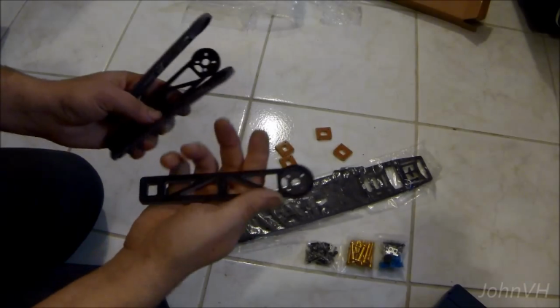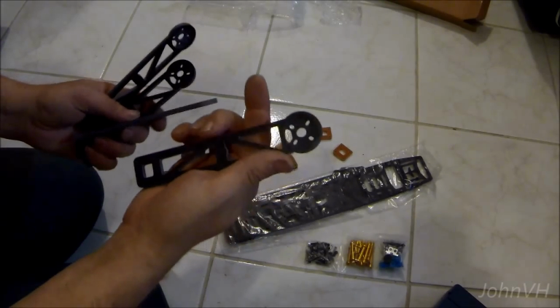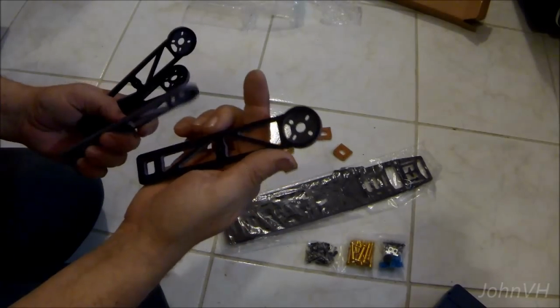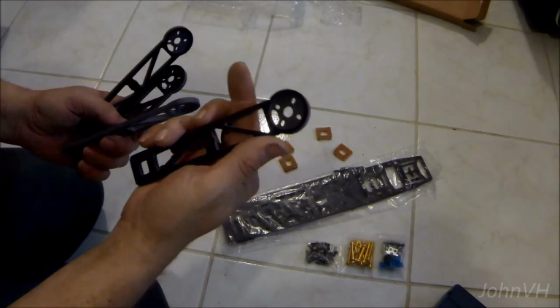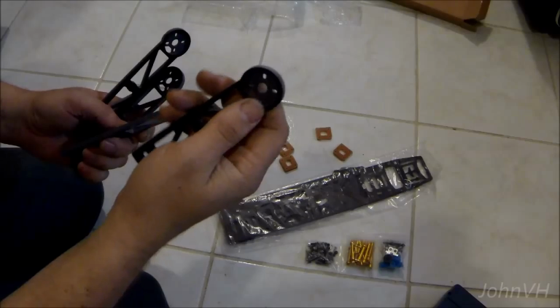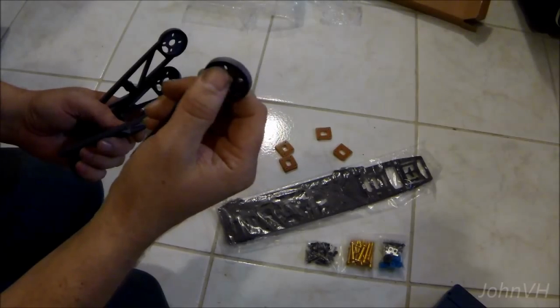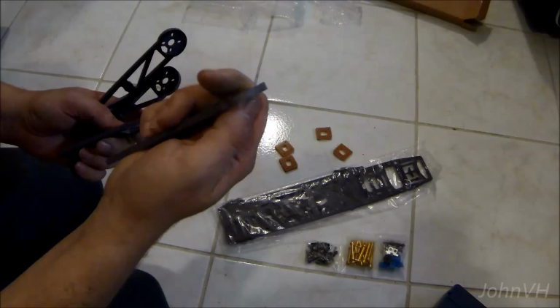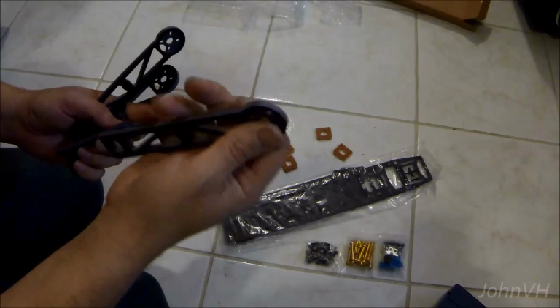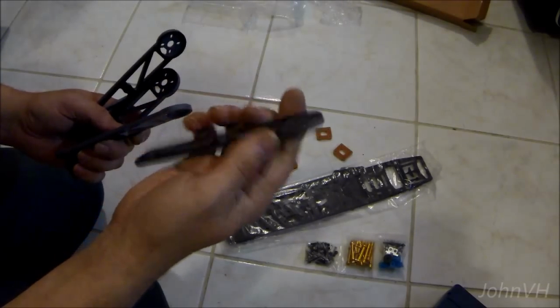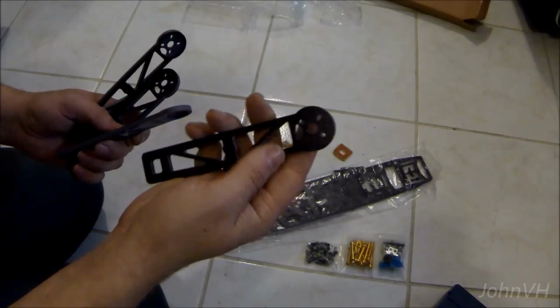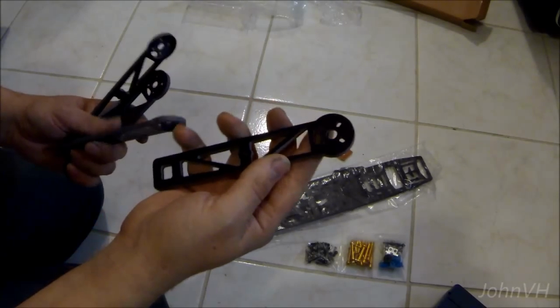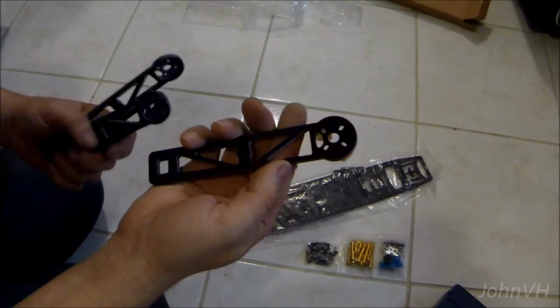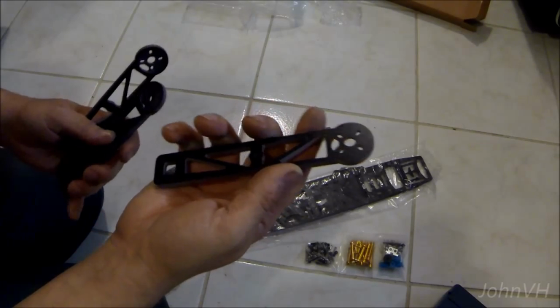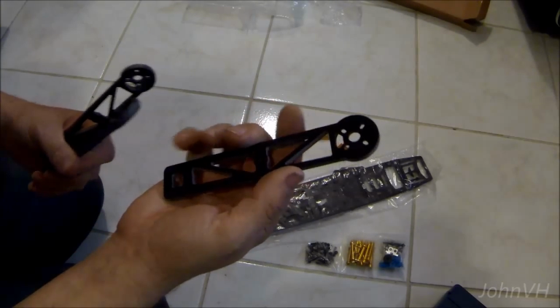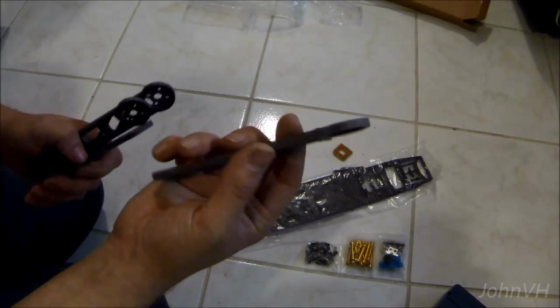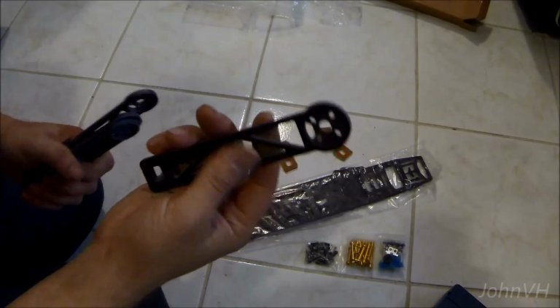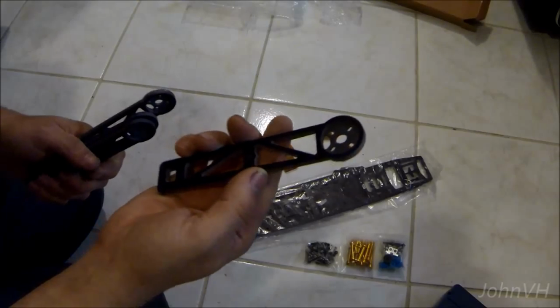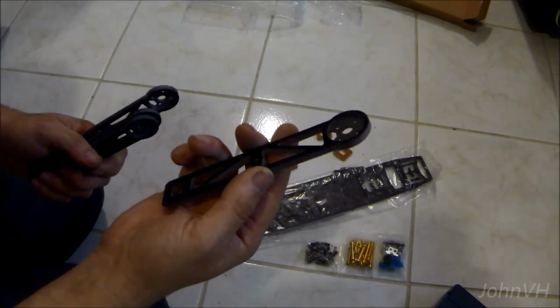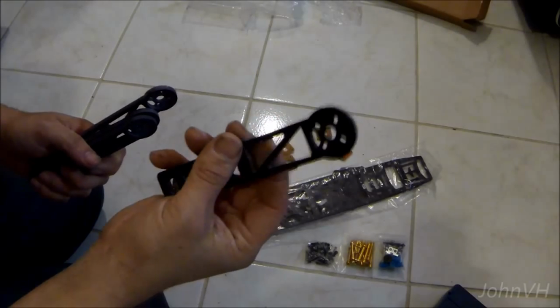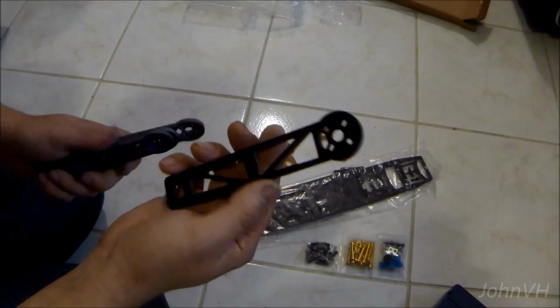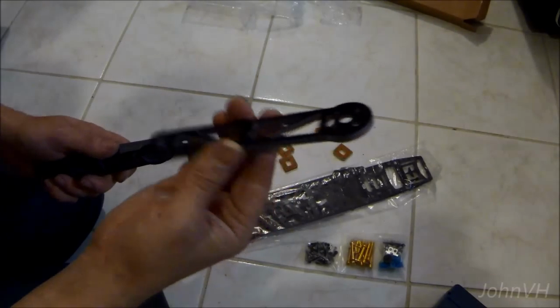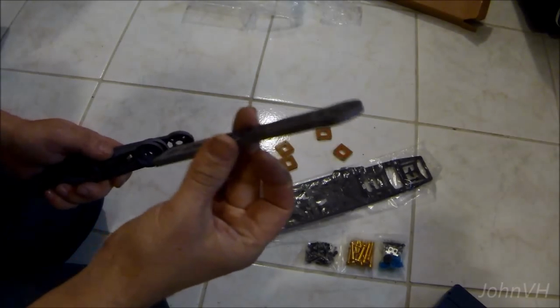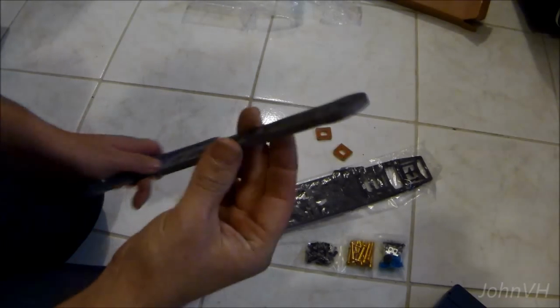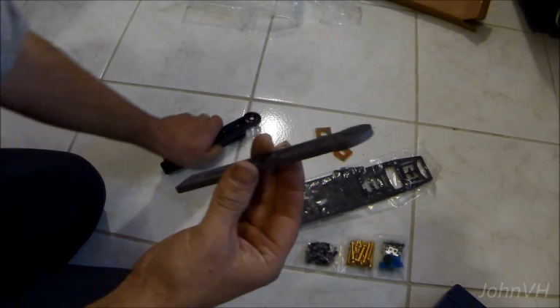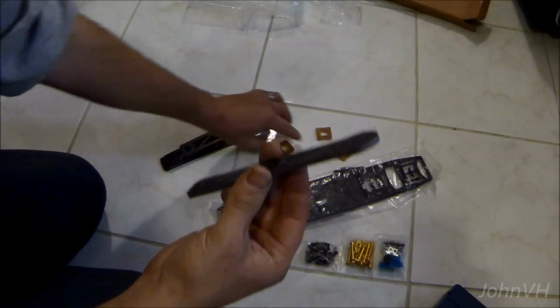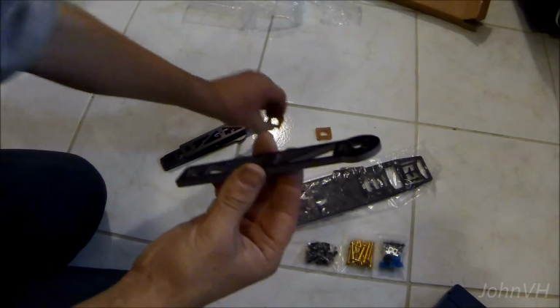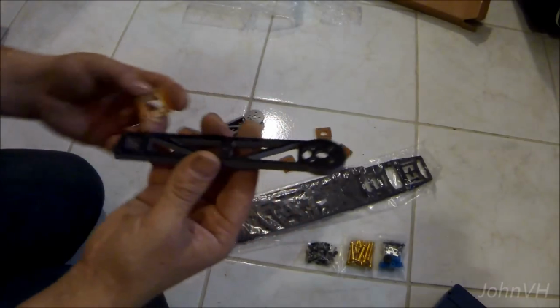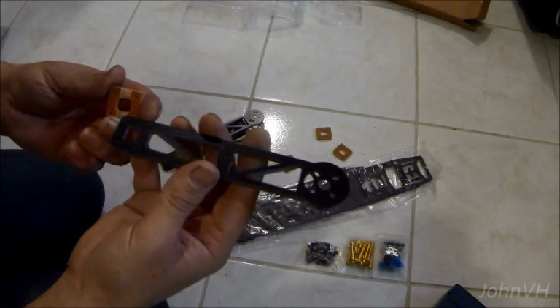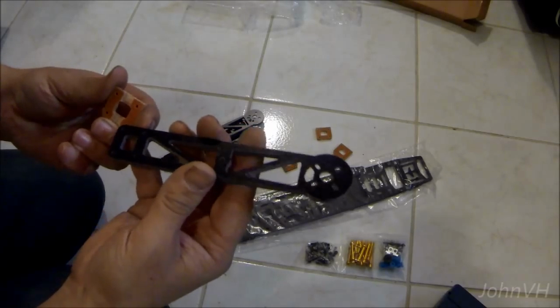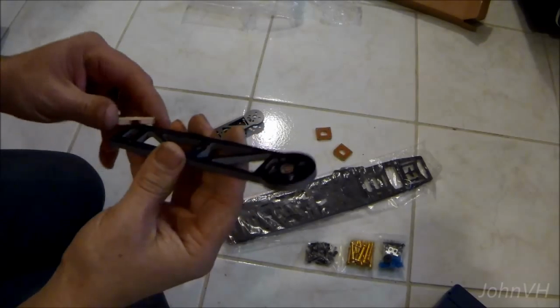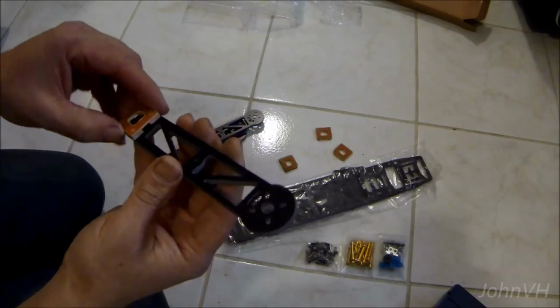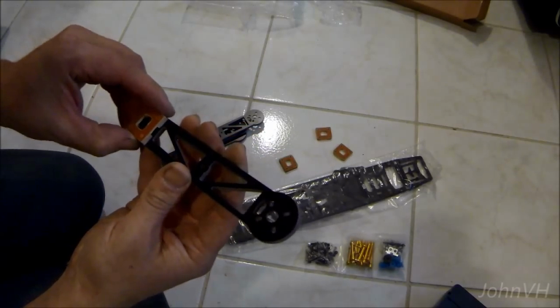I'm gonna see if I can't extend the arms or make longer ones. They just came out with a 450 a couple days after I ordered this one of course. So maybe it has longer arms — it'll allow for bigger props, because this one will only take 8 inch props.